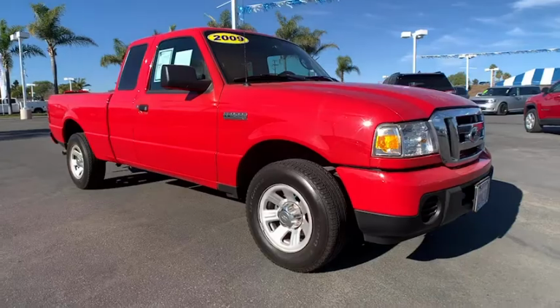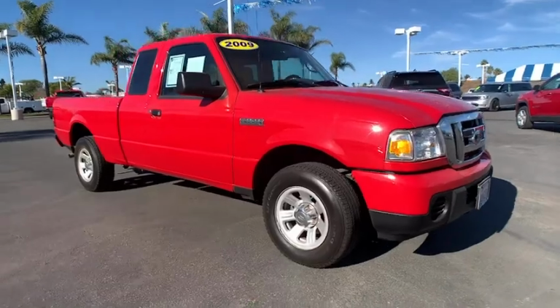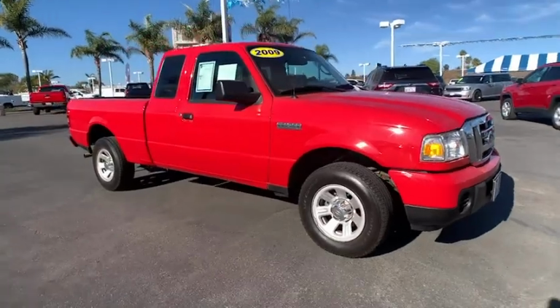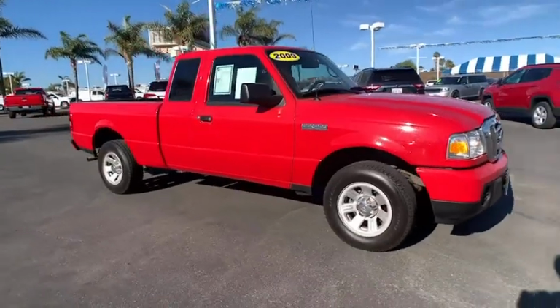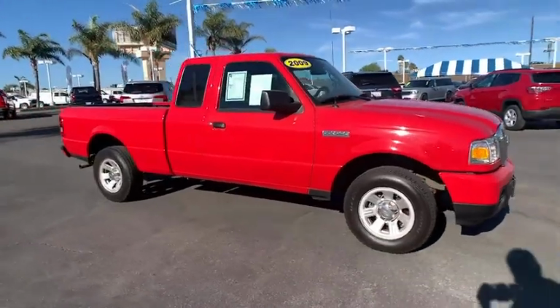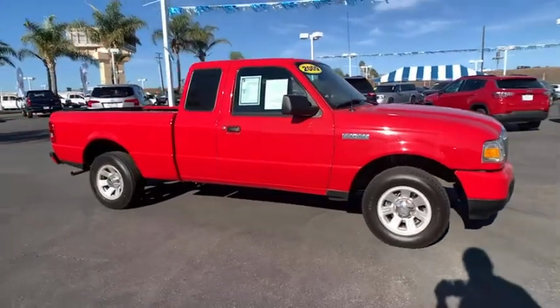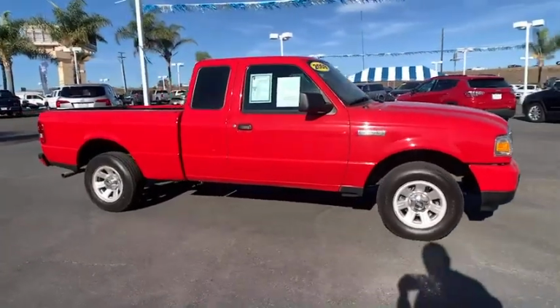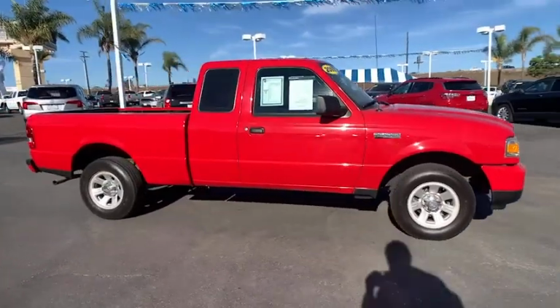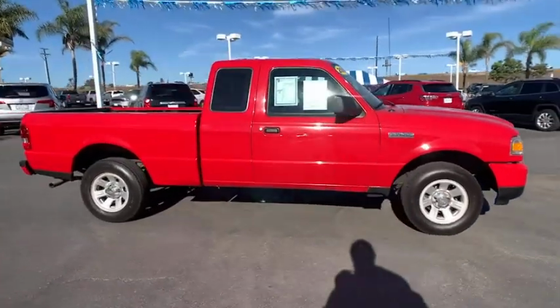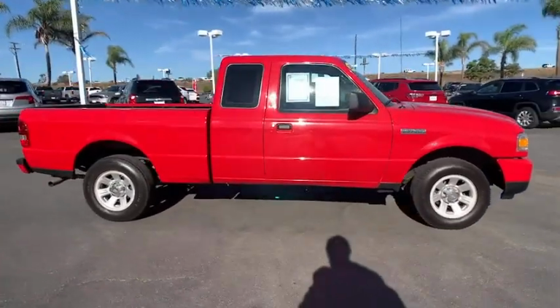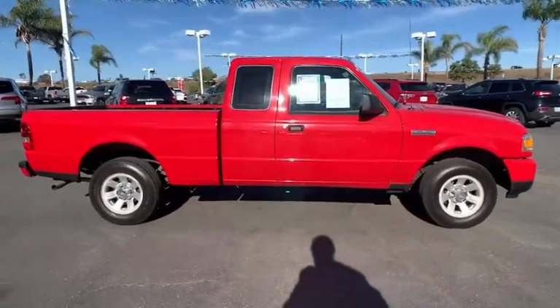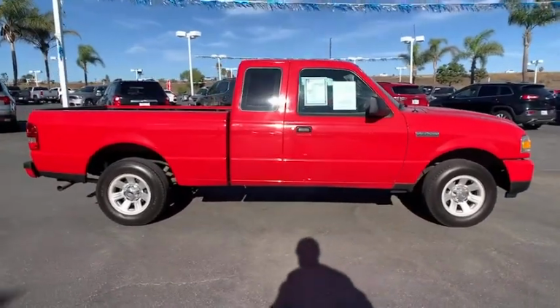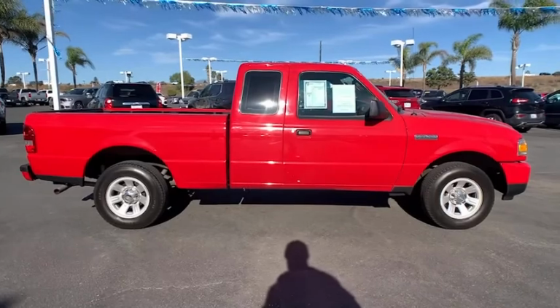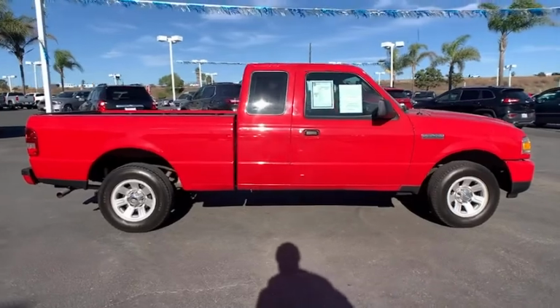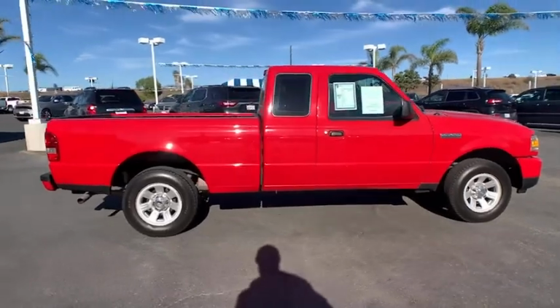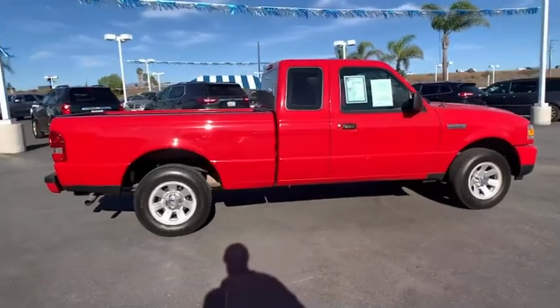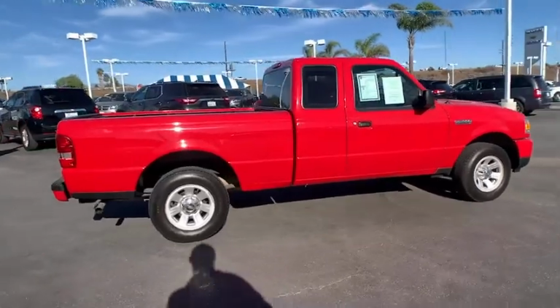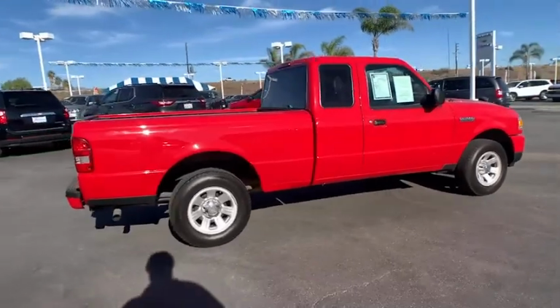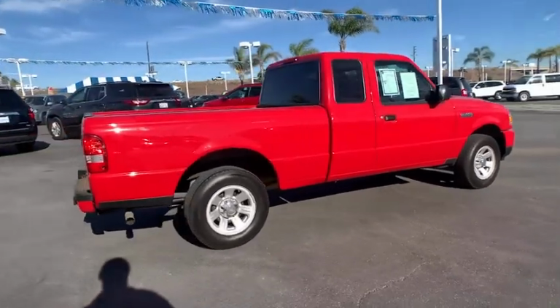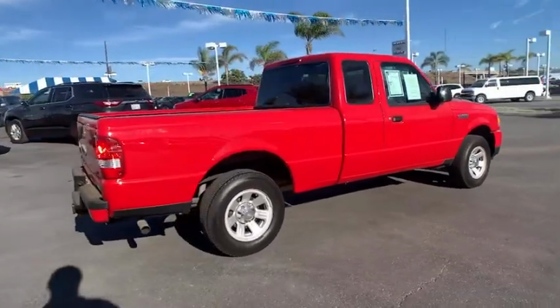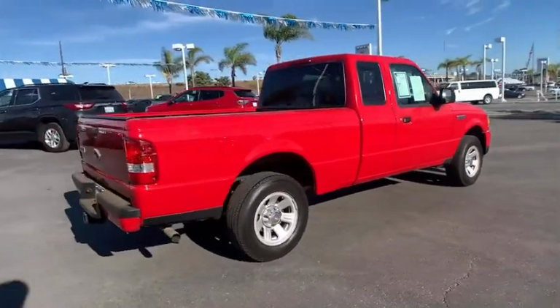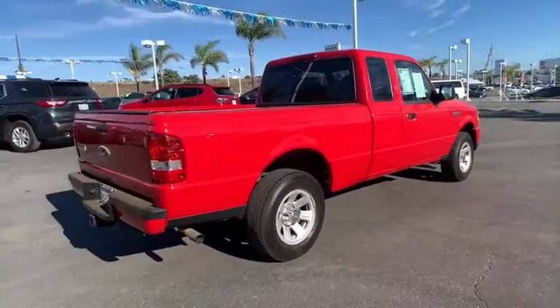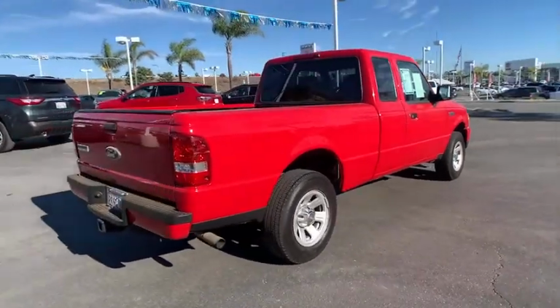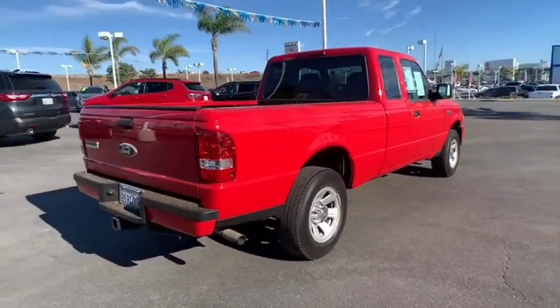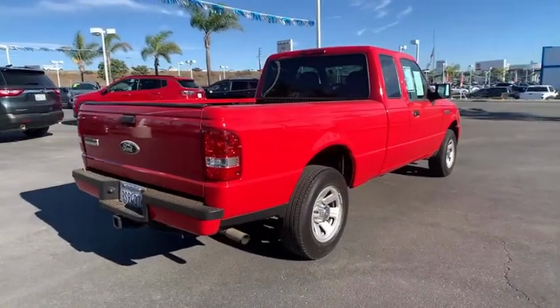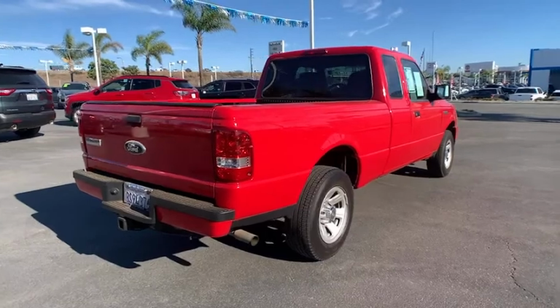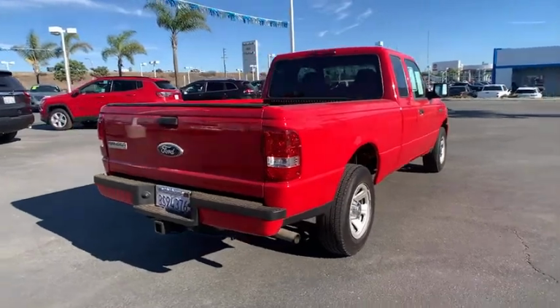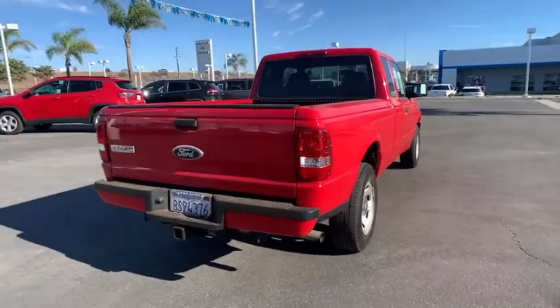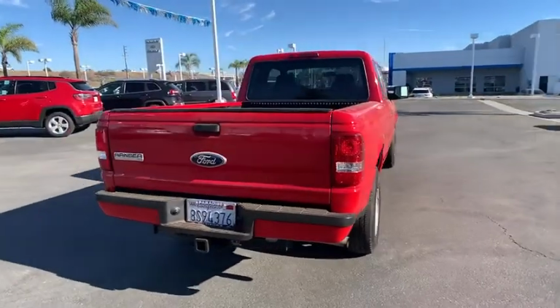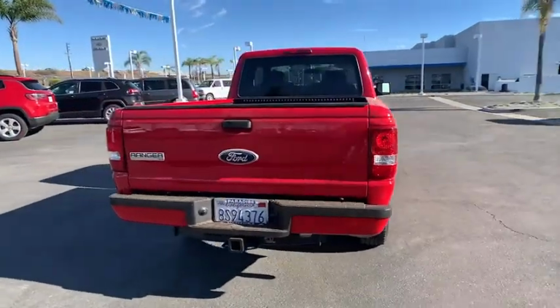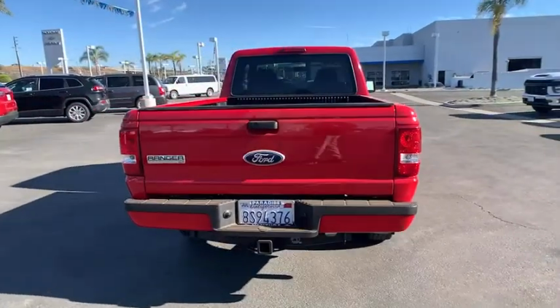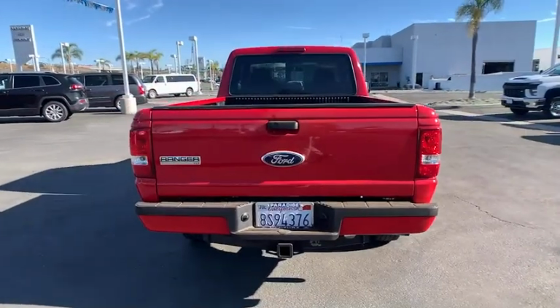Enjoy the view of this 2009 Ford Ranger. With less than 50,000 miles on the odometer, this vehicle stands out from the rest. Here's a Ford Ranger, the midsize pickup that's both smart and tough.